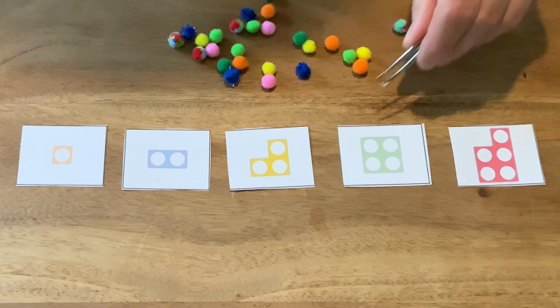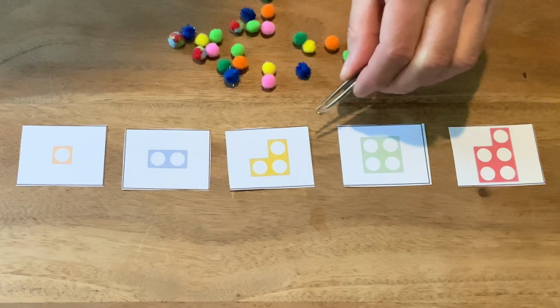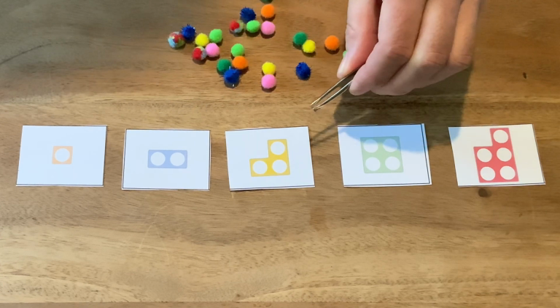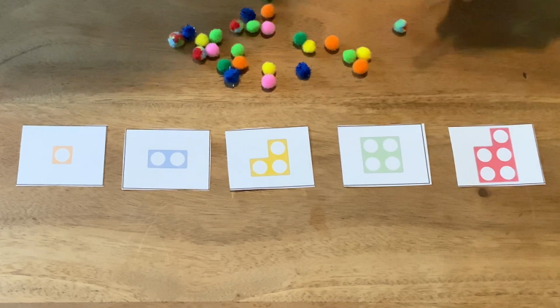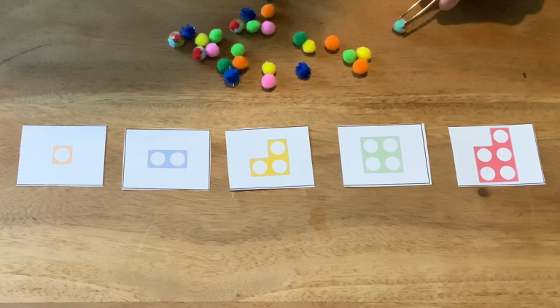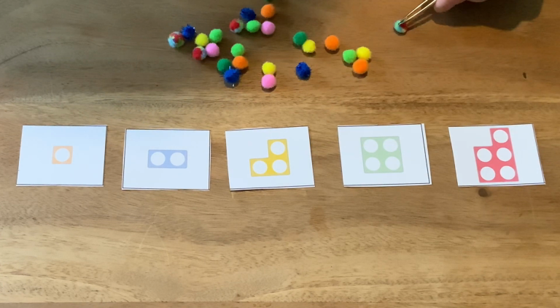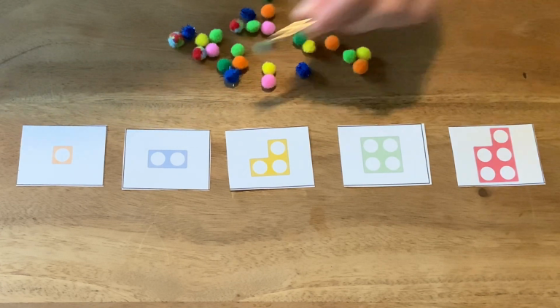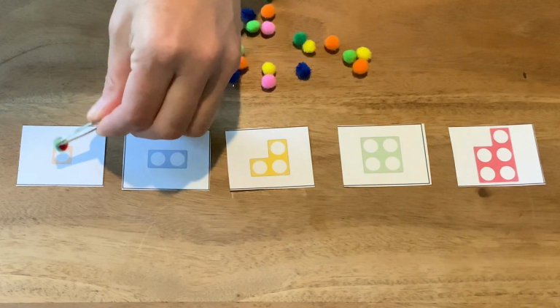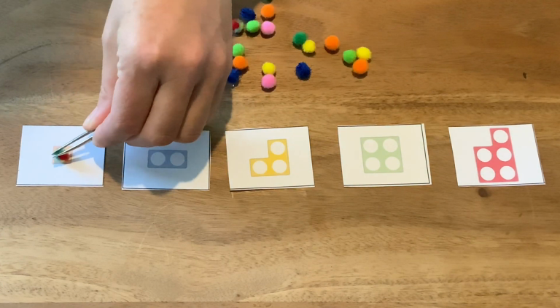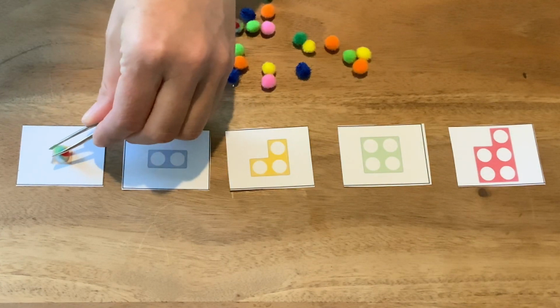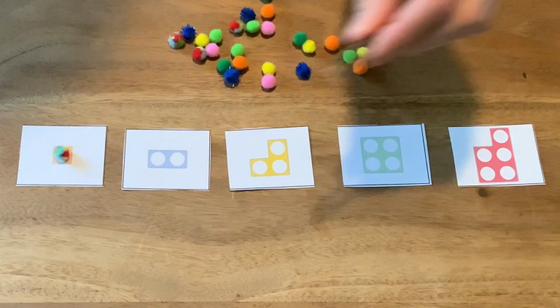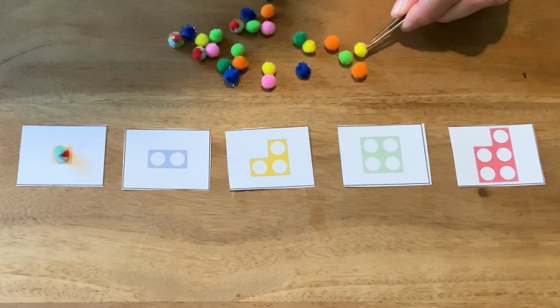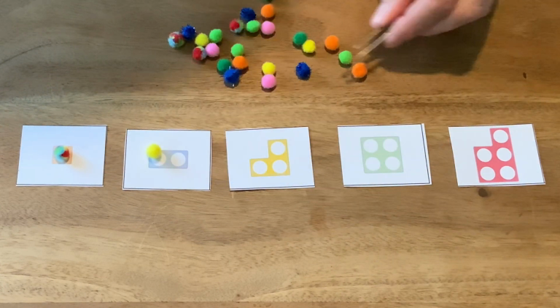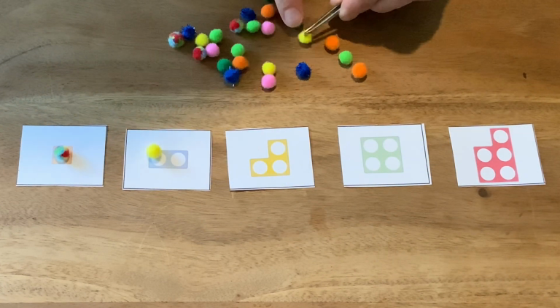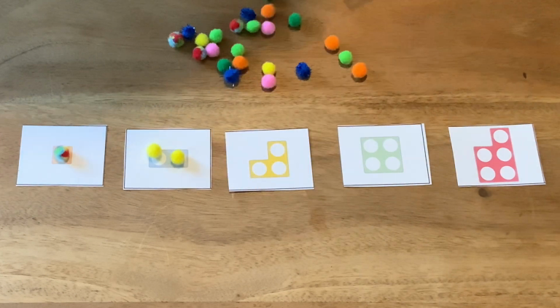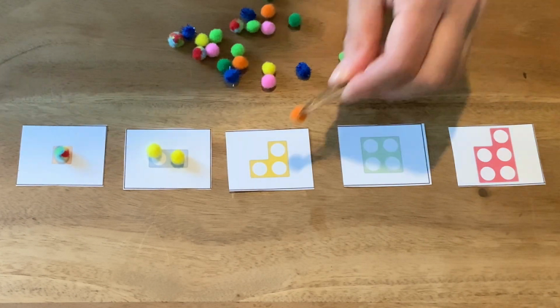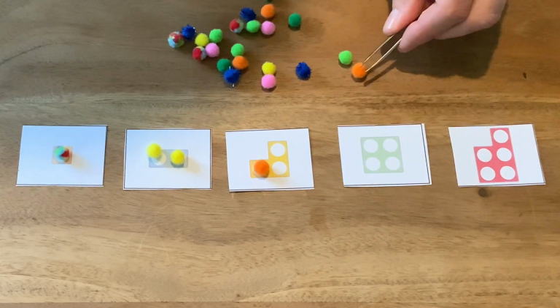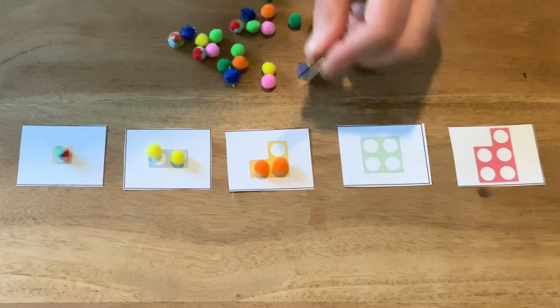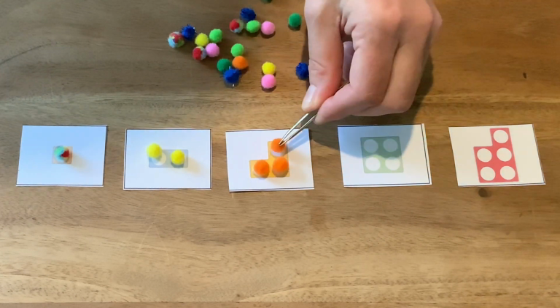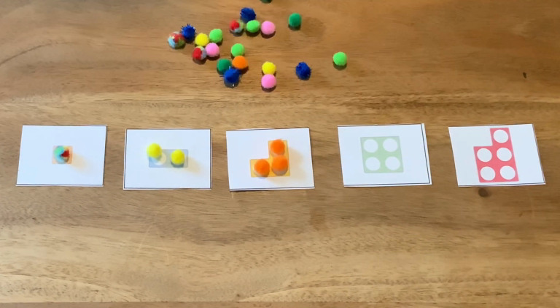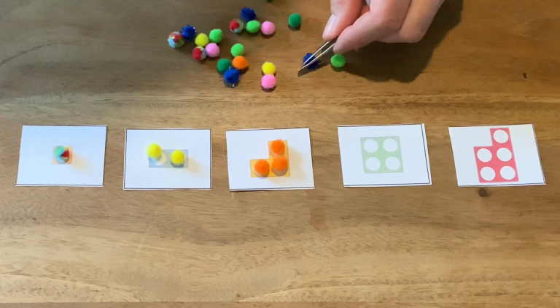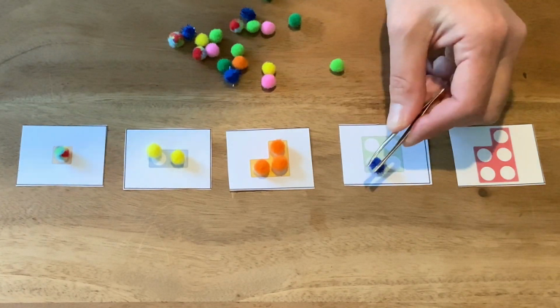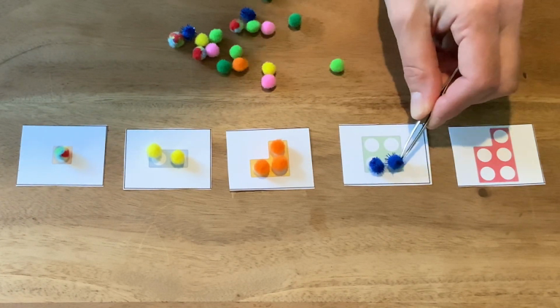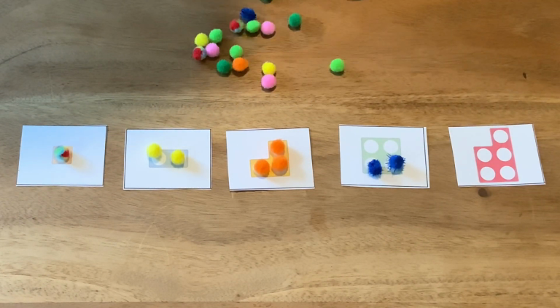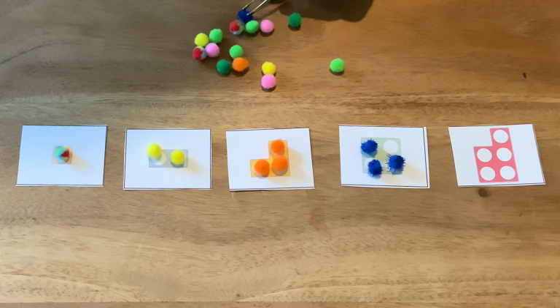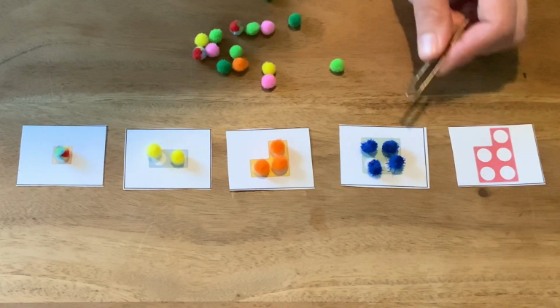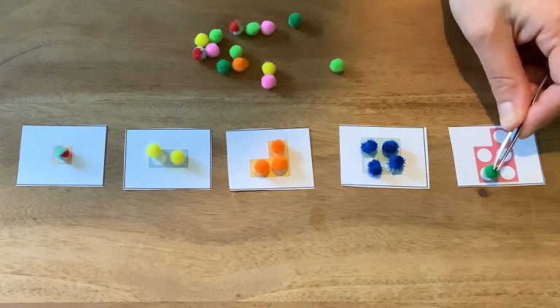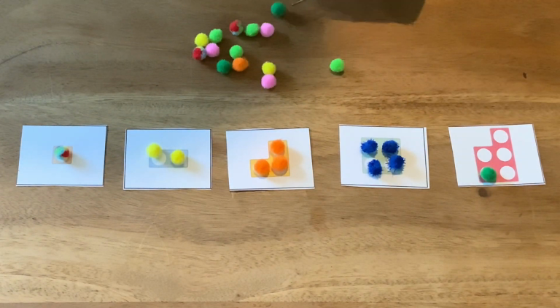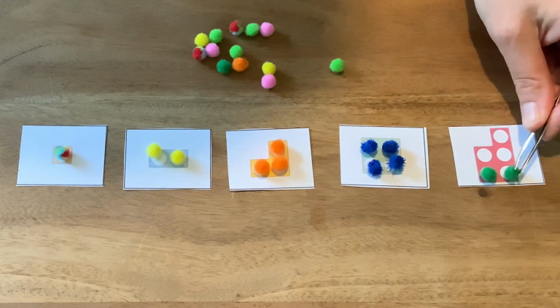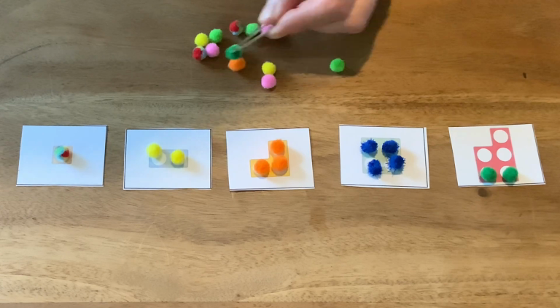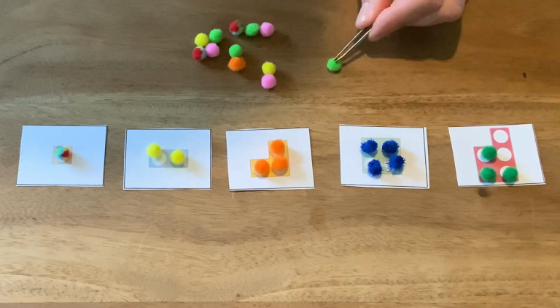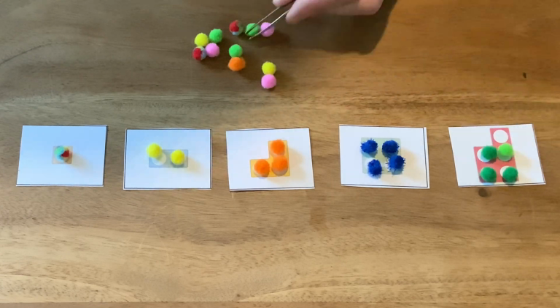Using tweezers, can children match up one pom-pom to each hole on the Numicon pieces? This is a great activity for developing fine motor control as well as number skills.